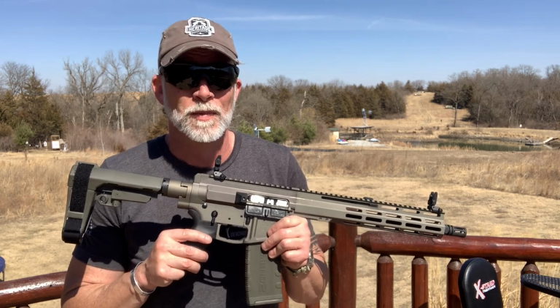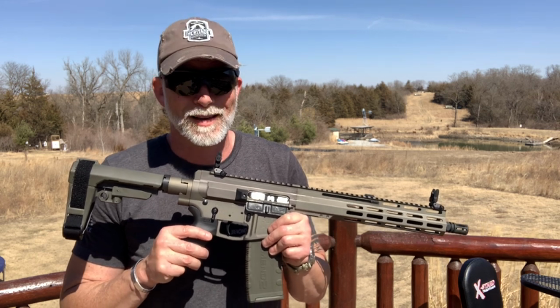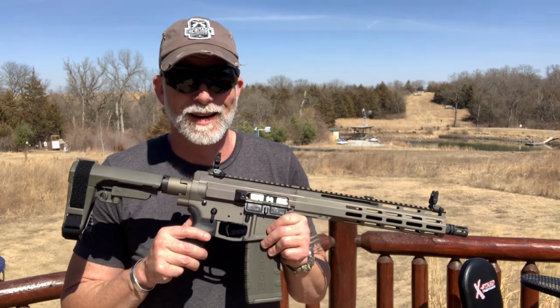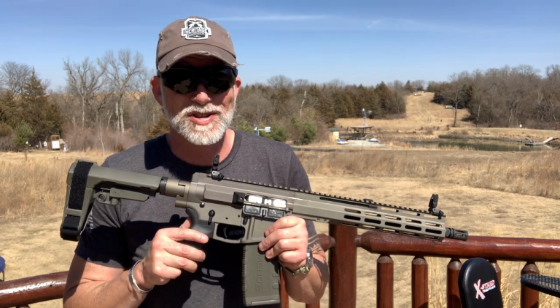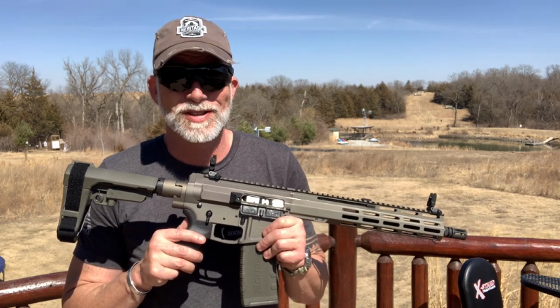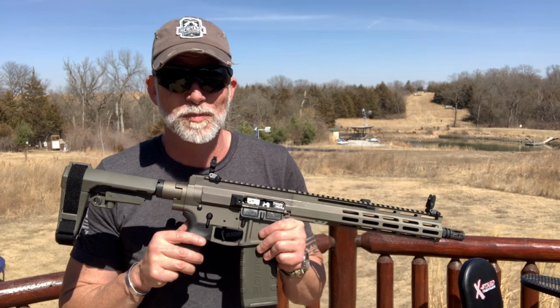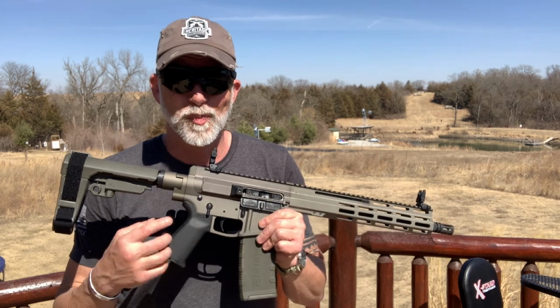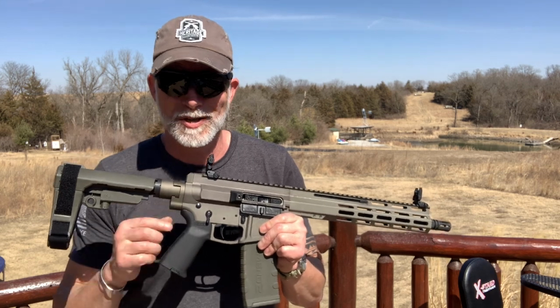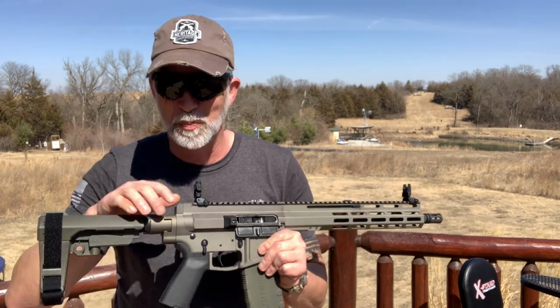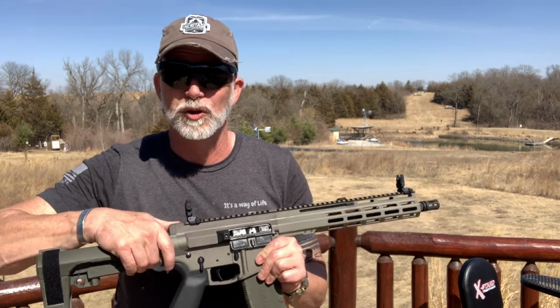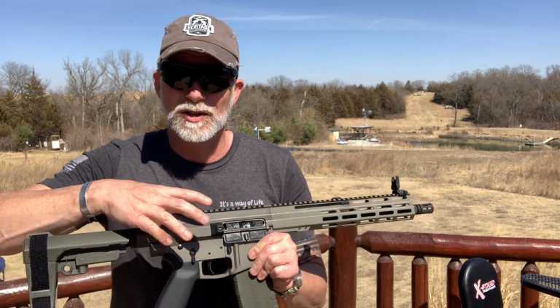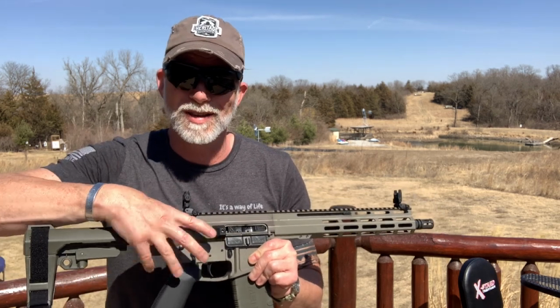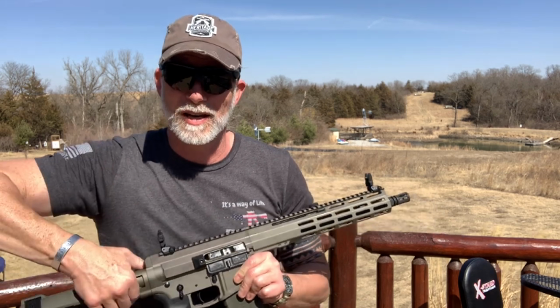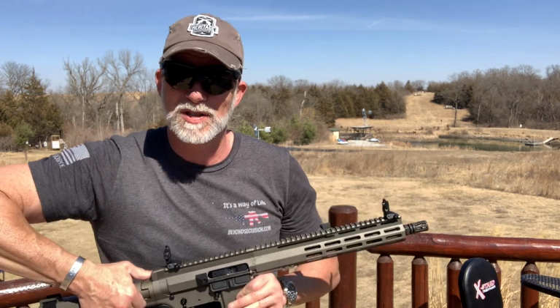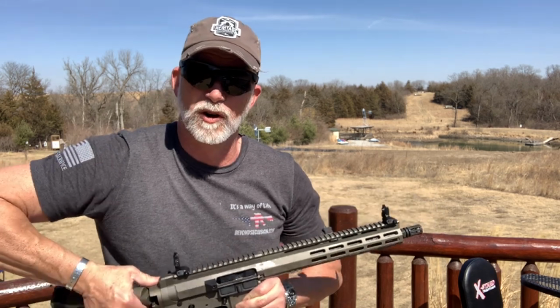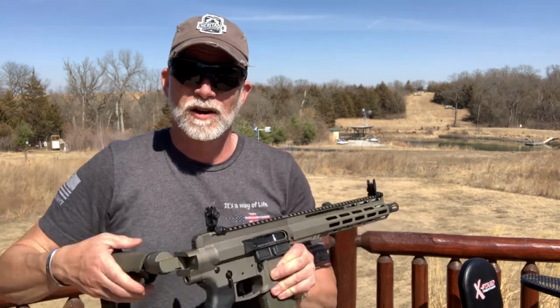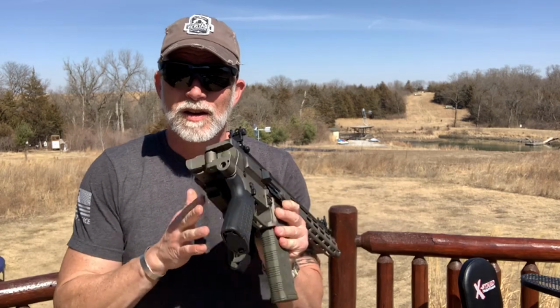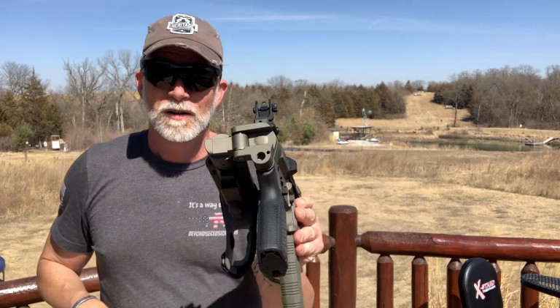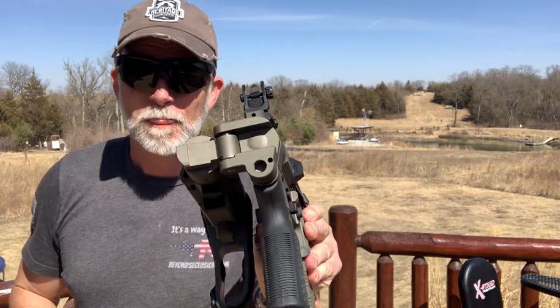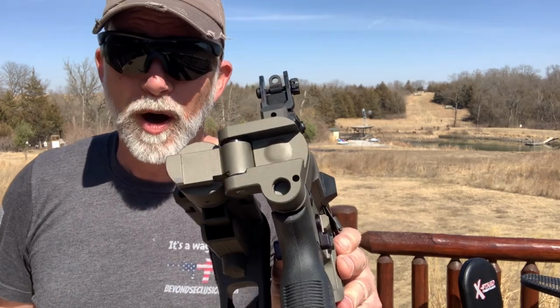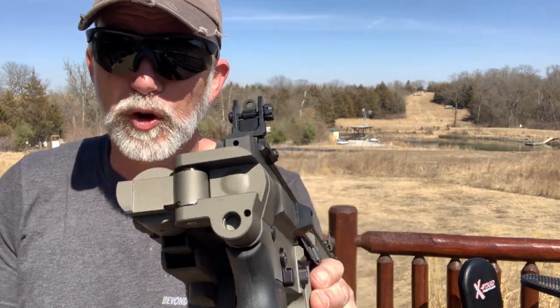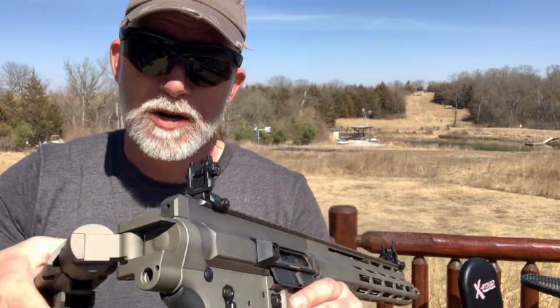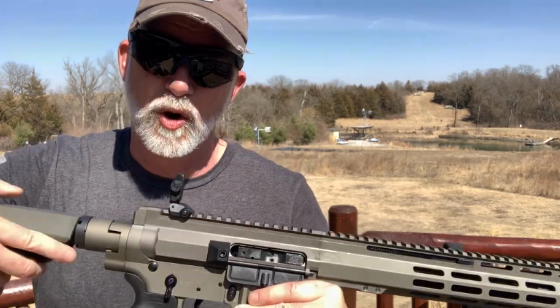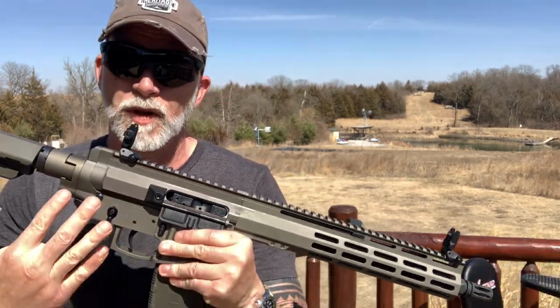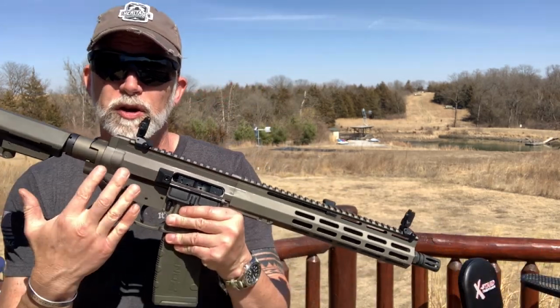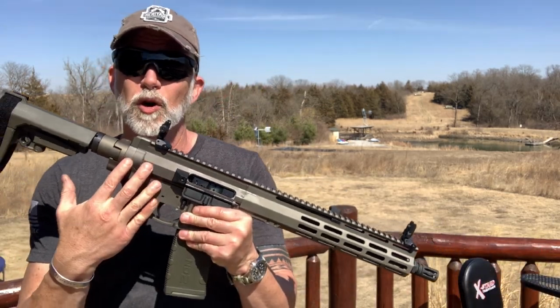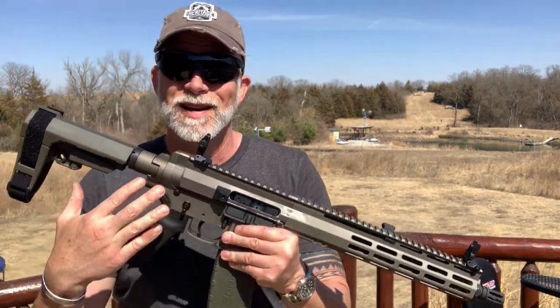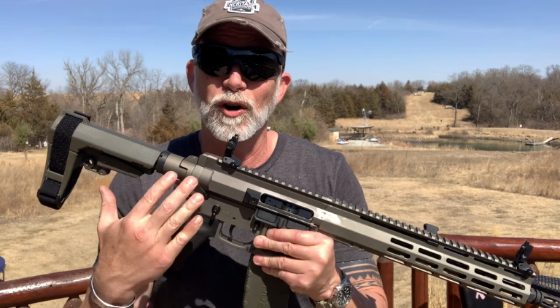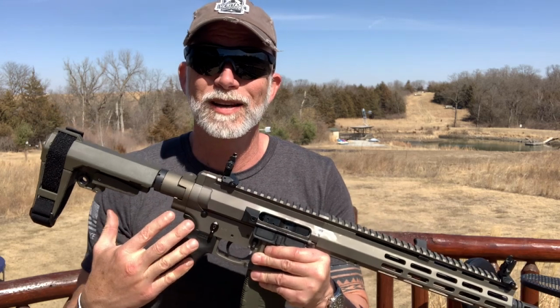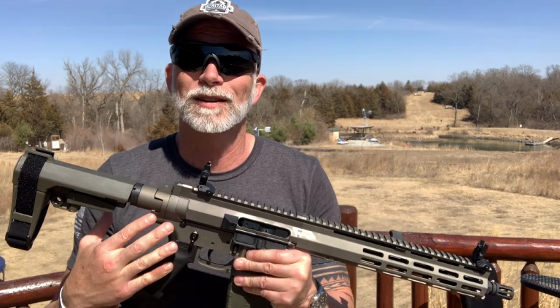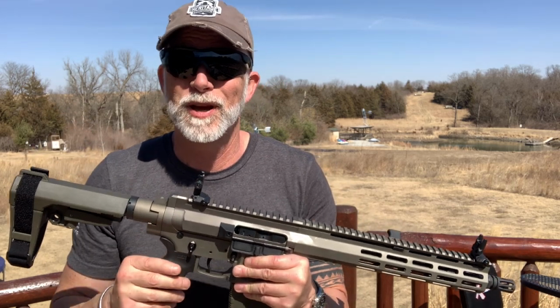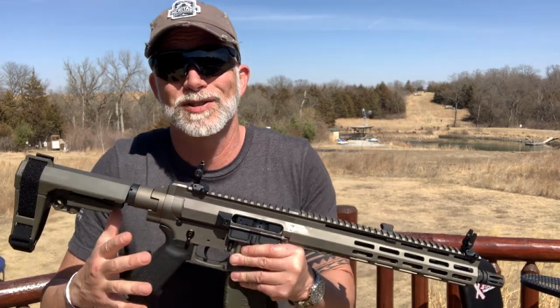It is a DI system, but it doesn't use the buffer tube — it's all contained in the receiver. No buffer tube. I'll show you up close; it's all contained in there like the piston.